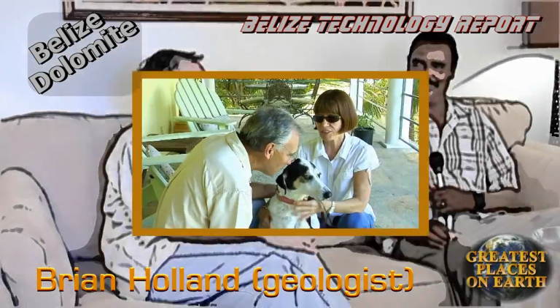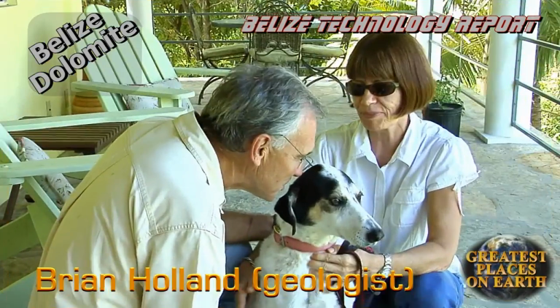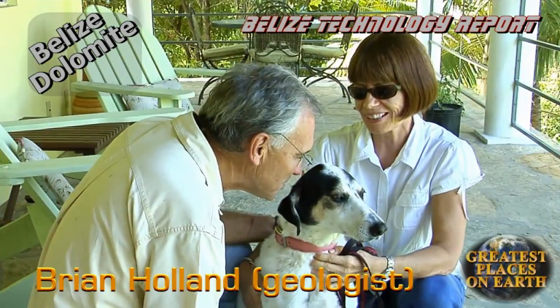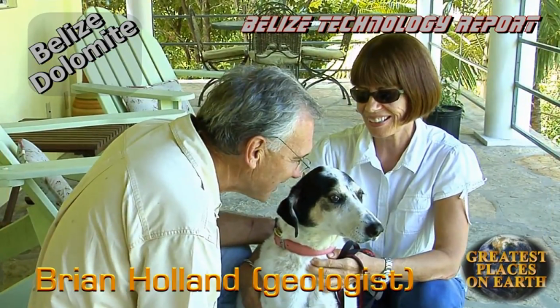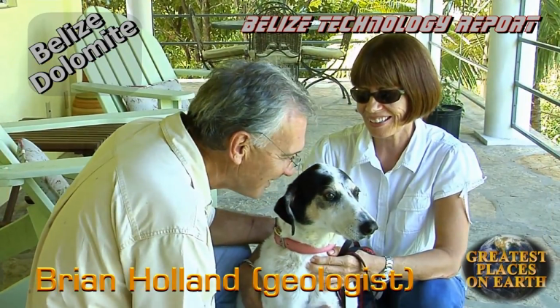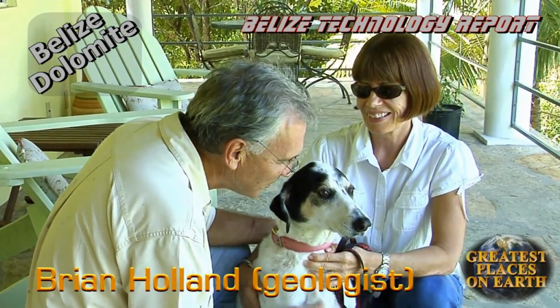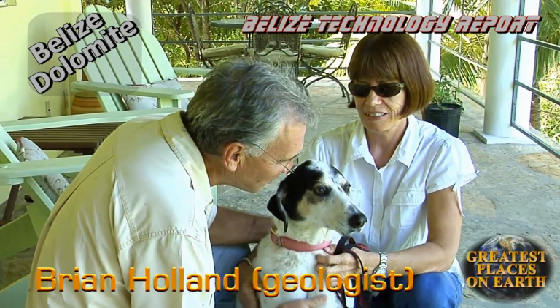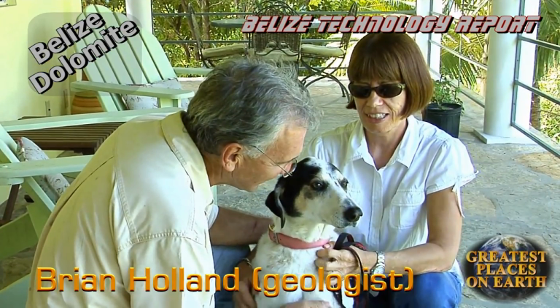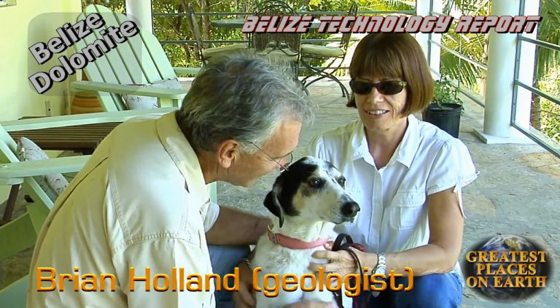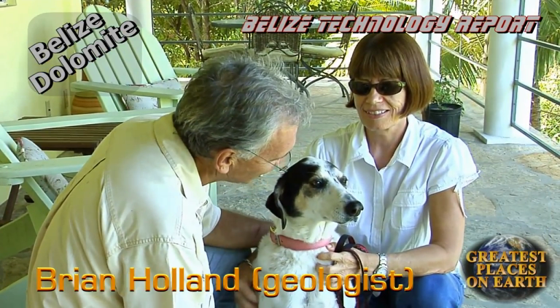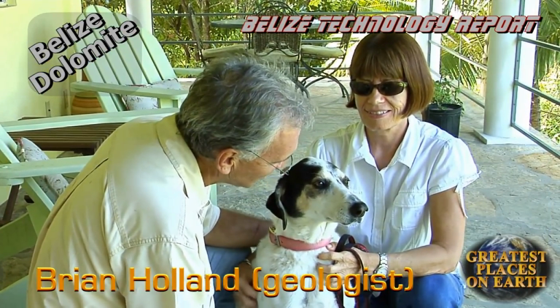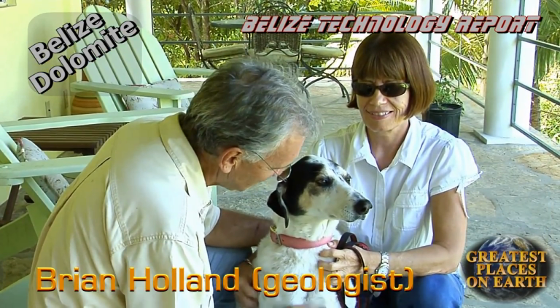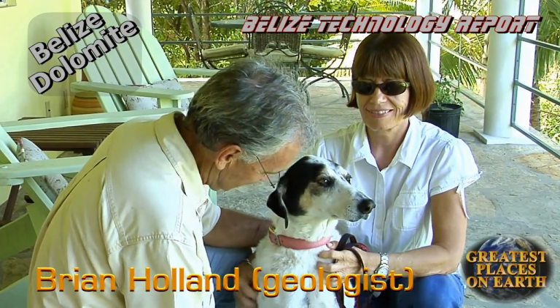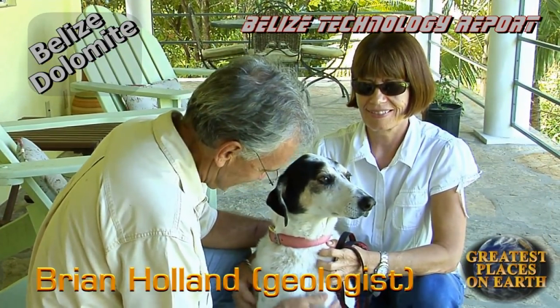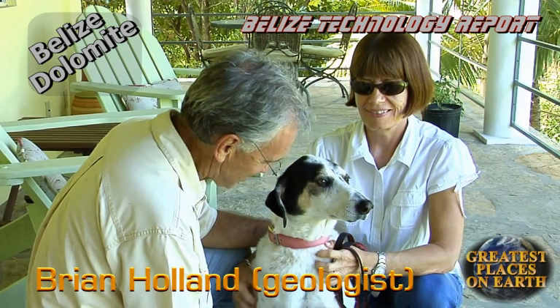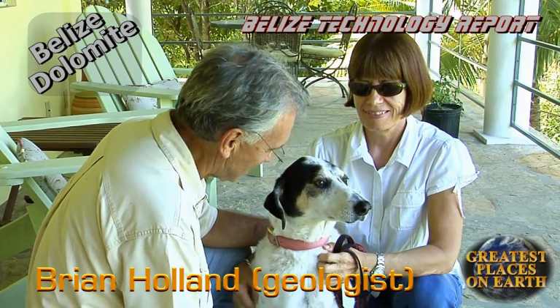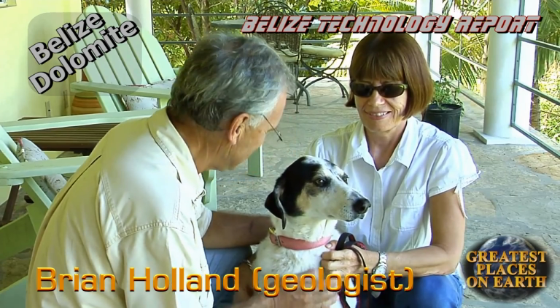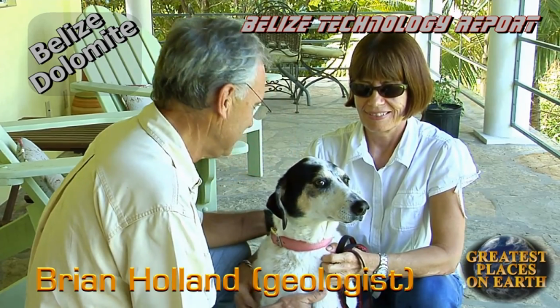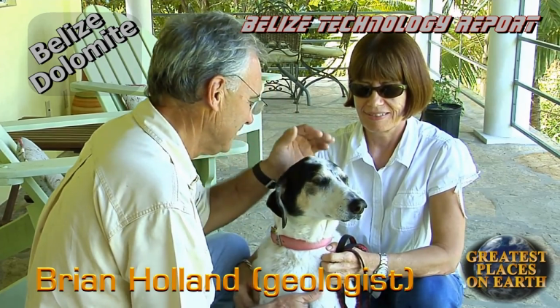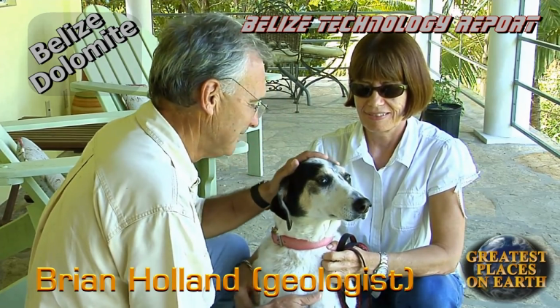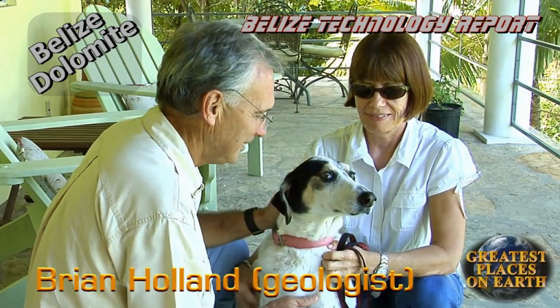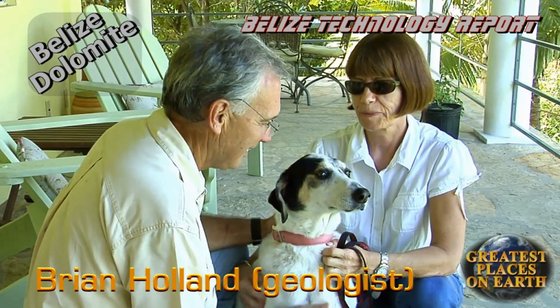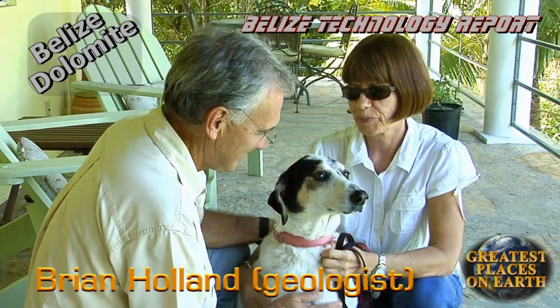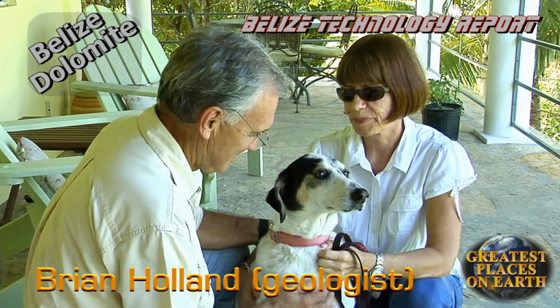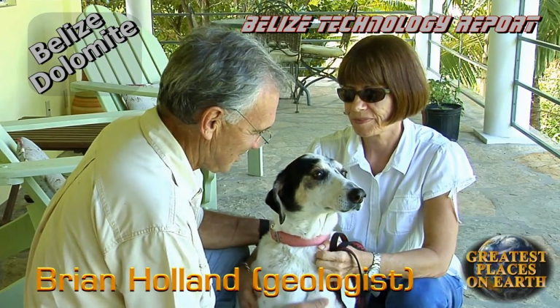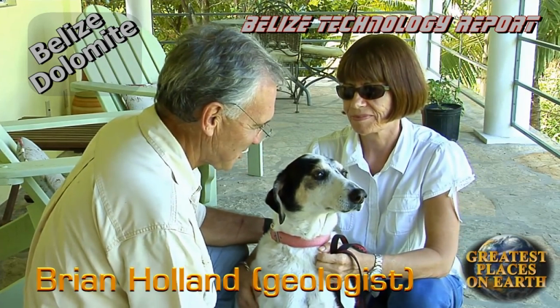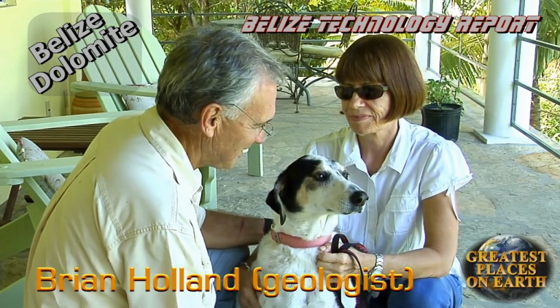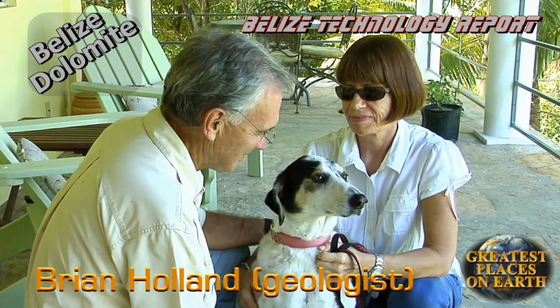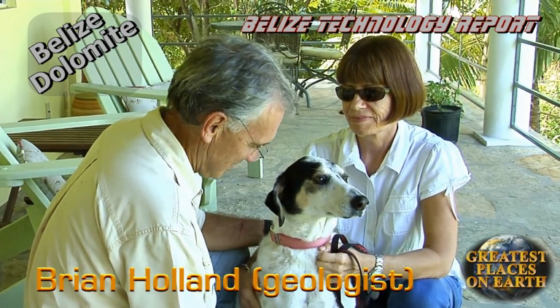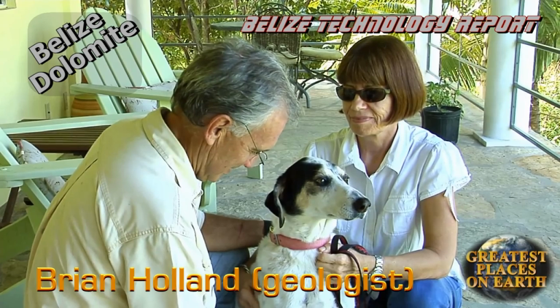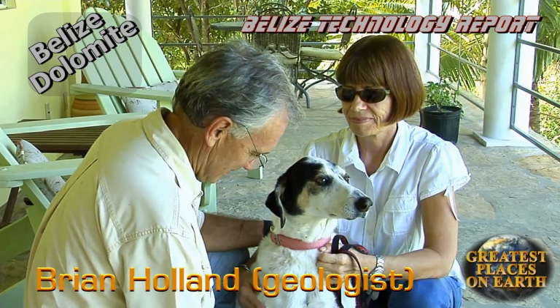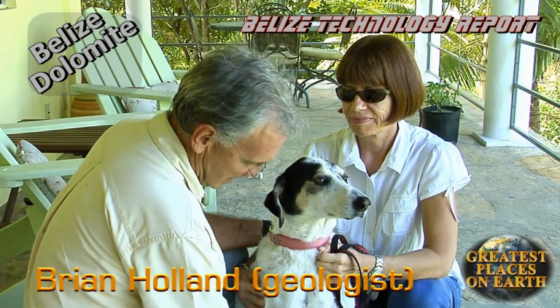Brian Holland is a real asset to Belize. He and his wife Anne are real animal lovers, and they started the first humane society in Punta Gorda. We were proud to have met these two.